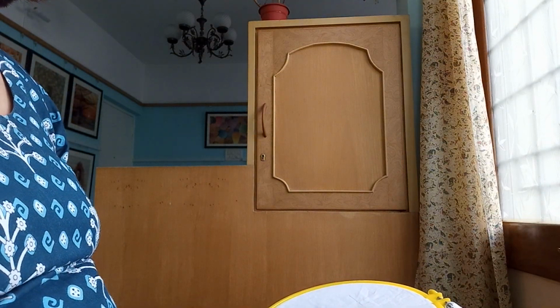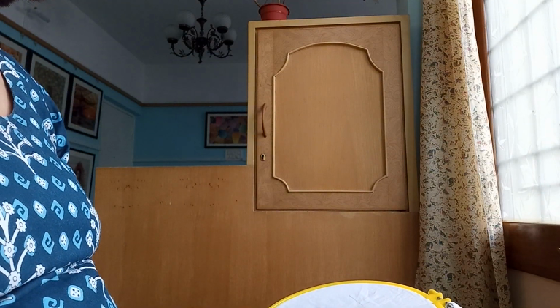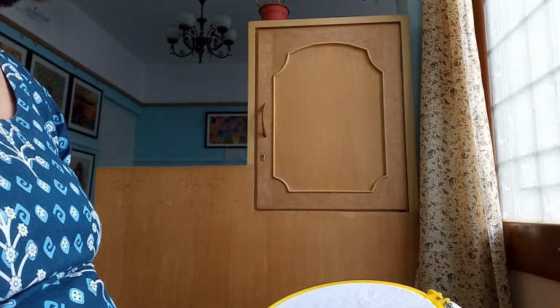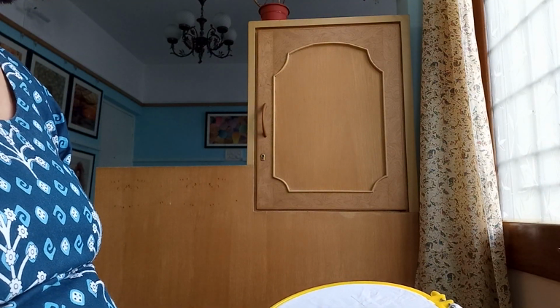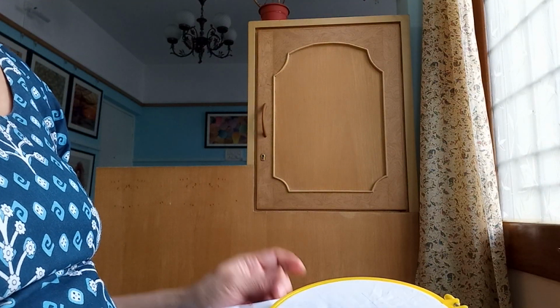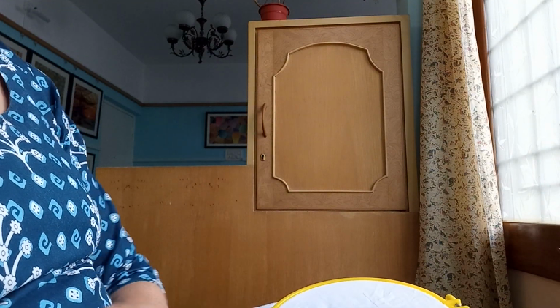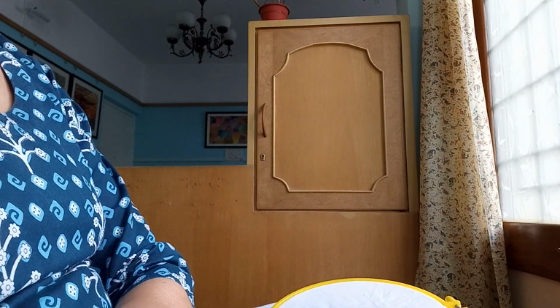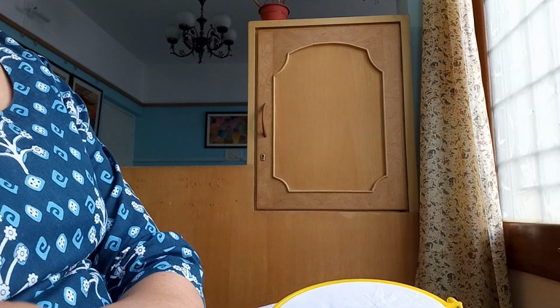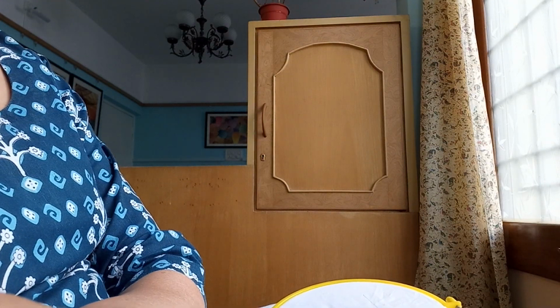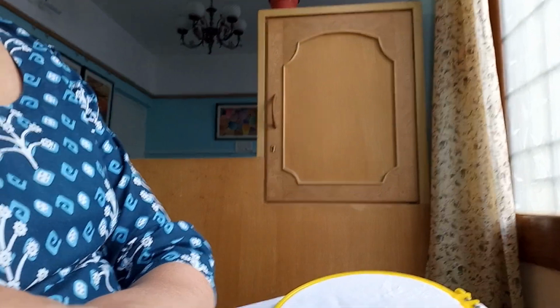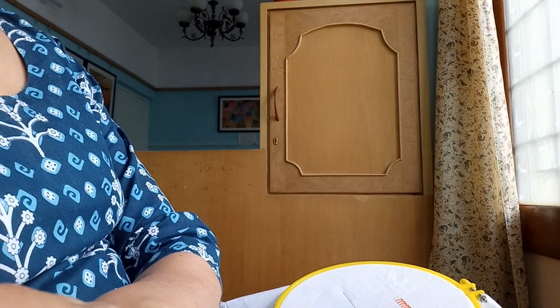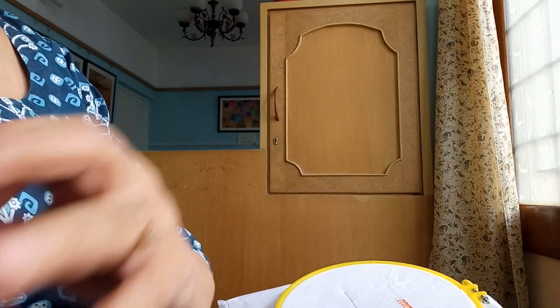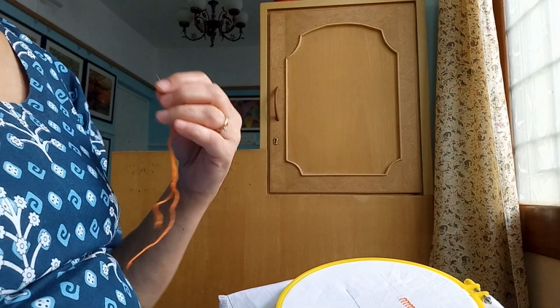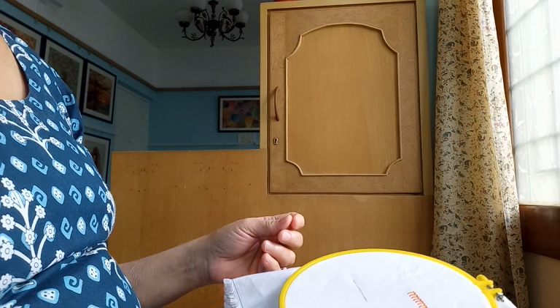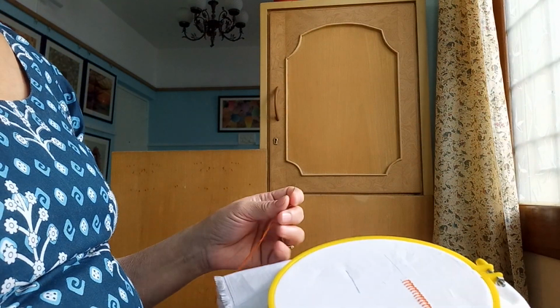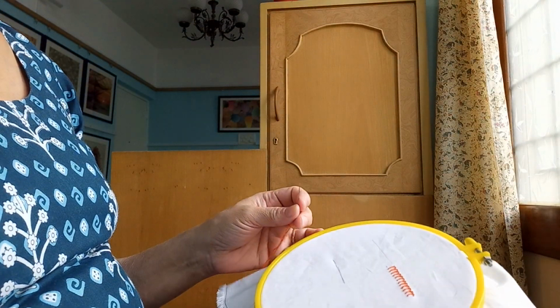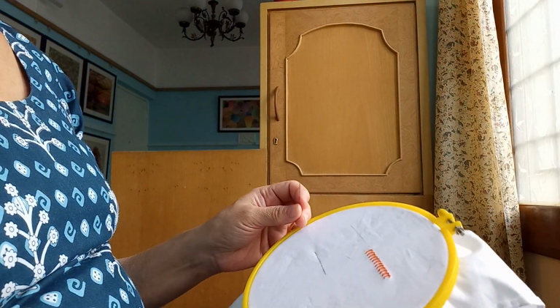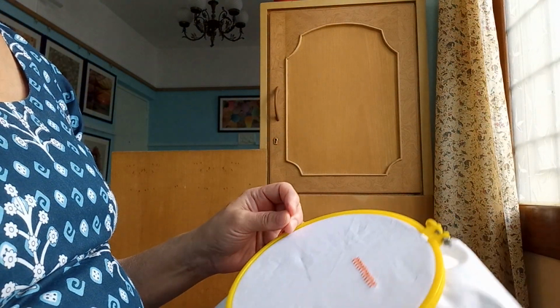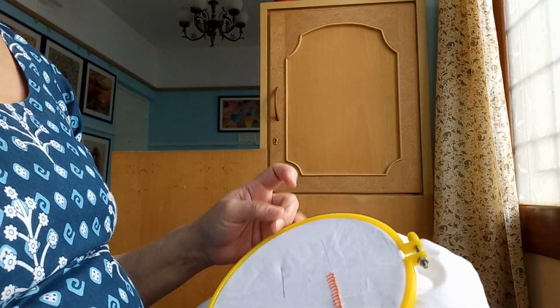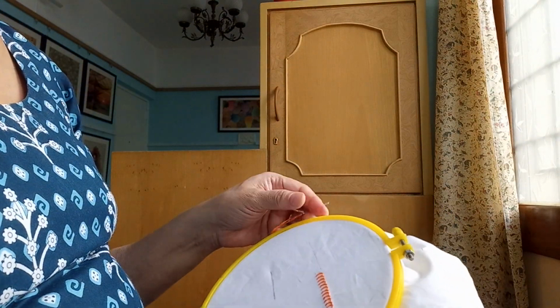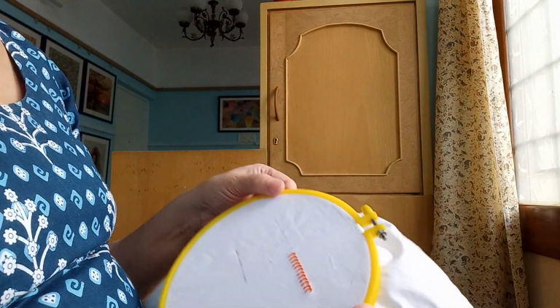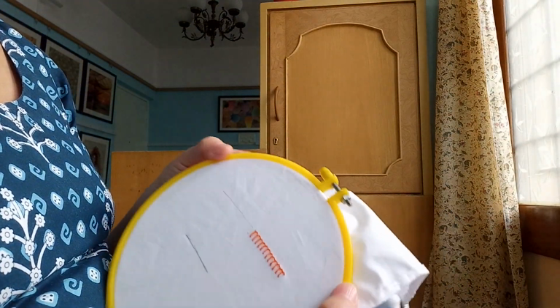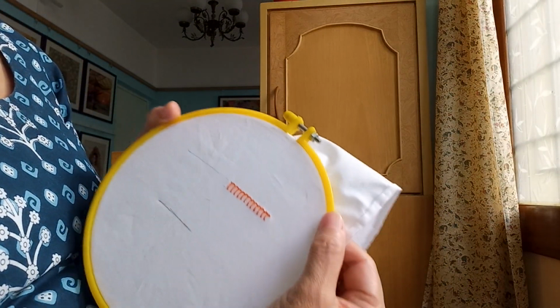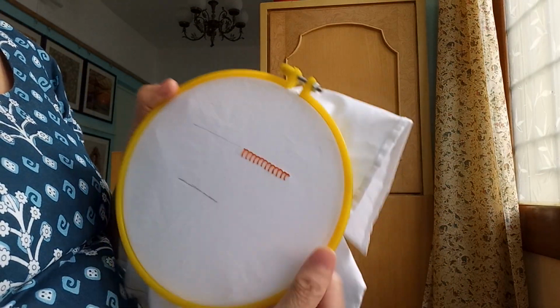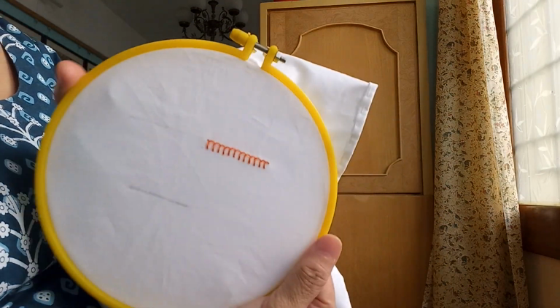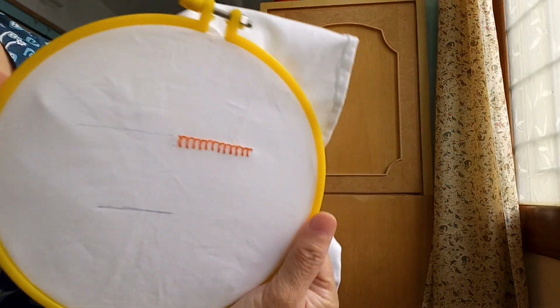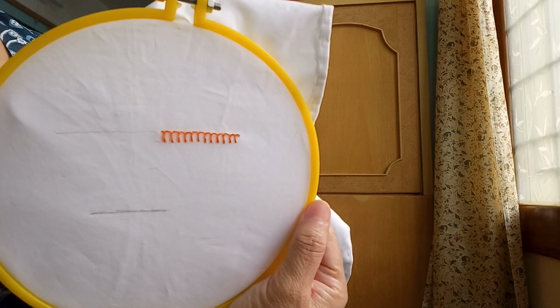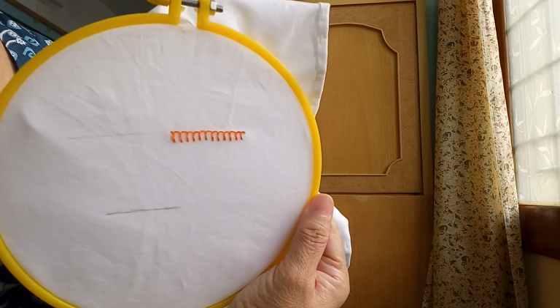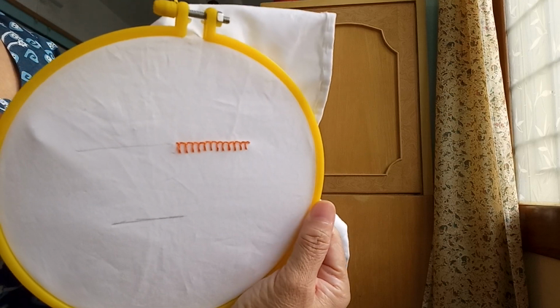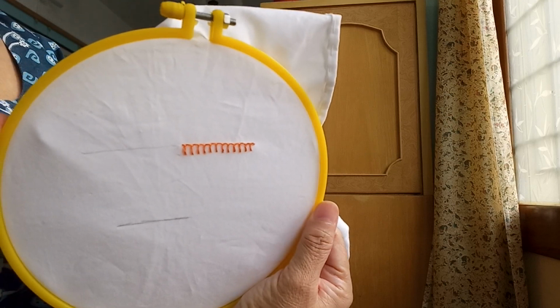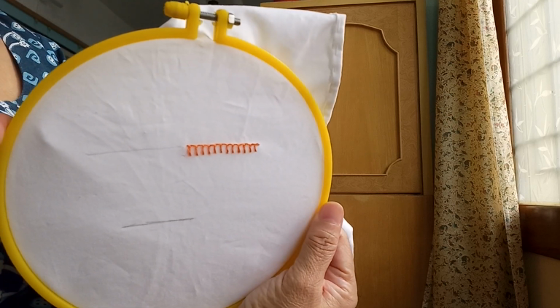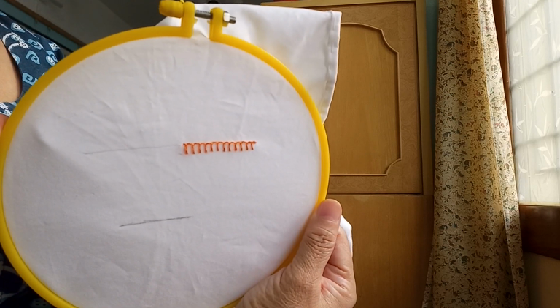Hi friends, Sujata here. Today I'm going to talk about the embroidery stitch — buttonhole stitch.